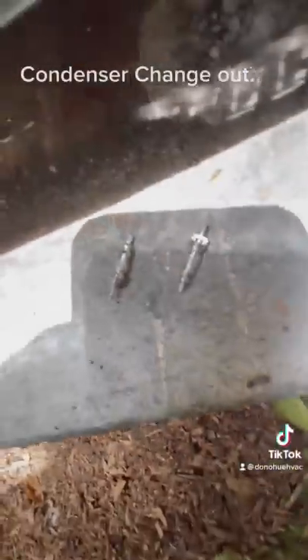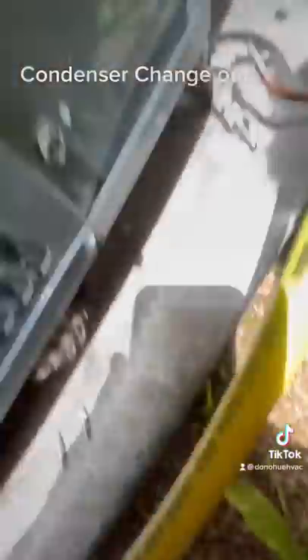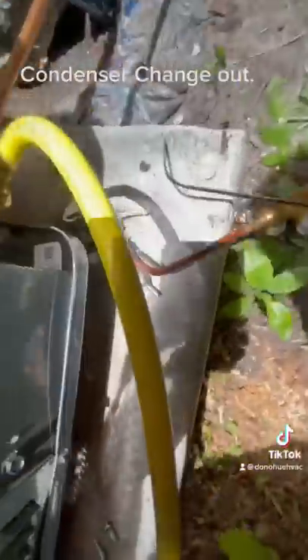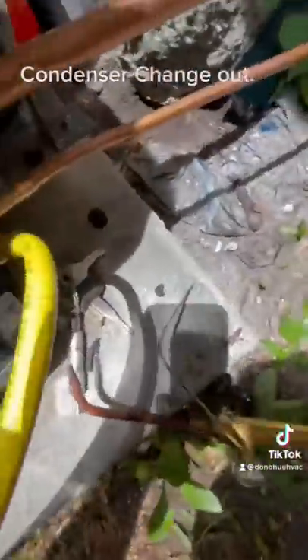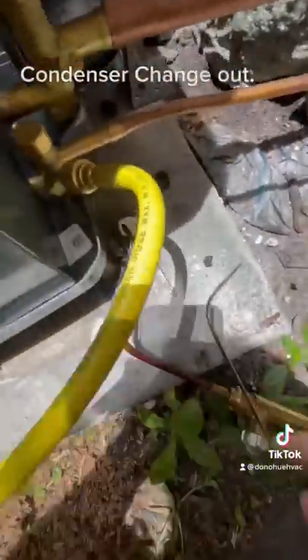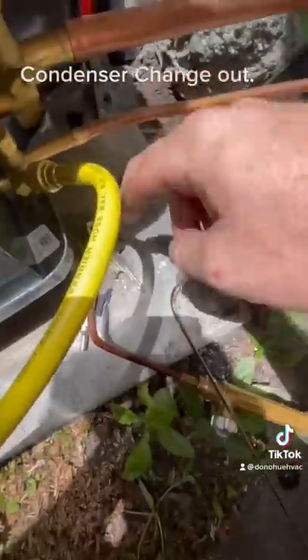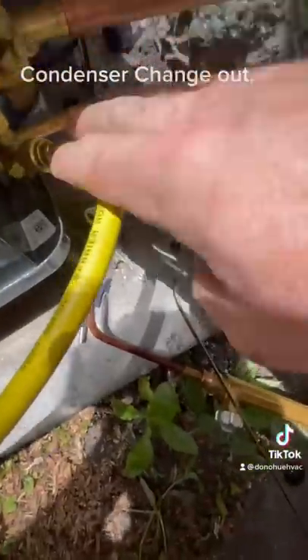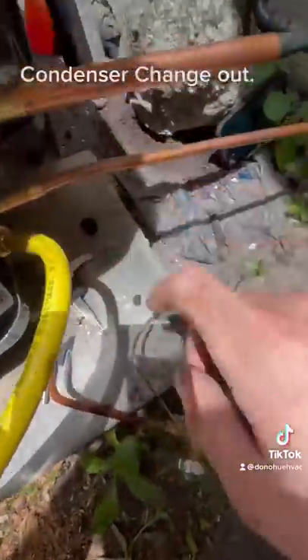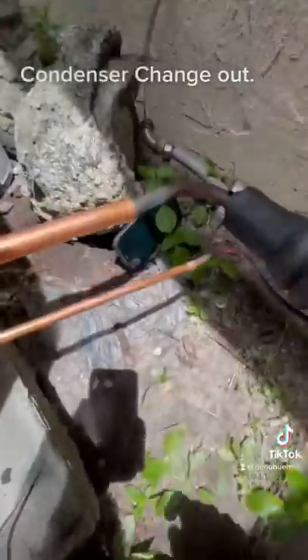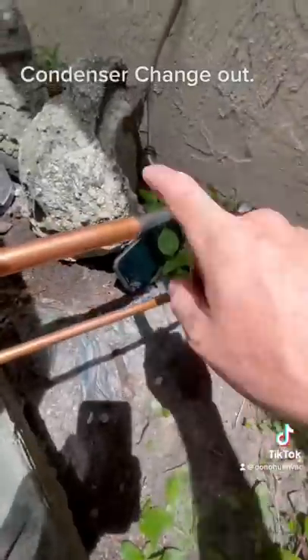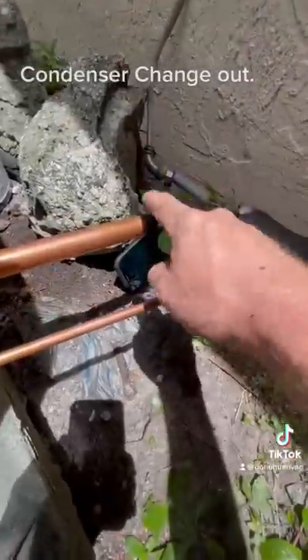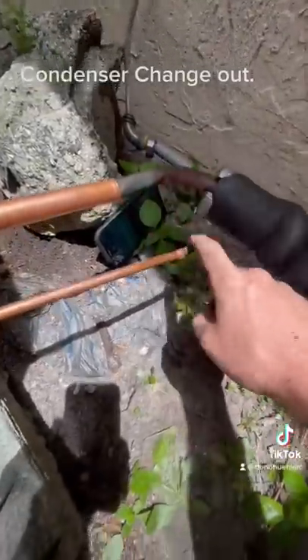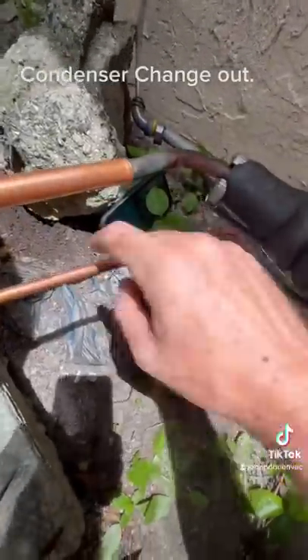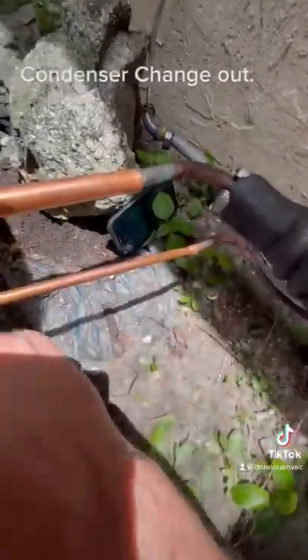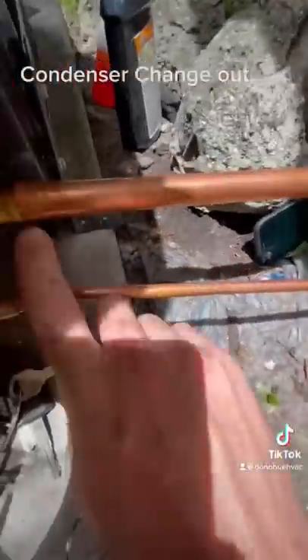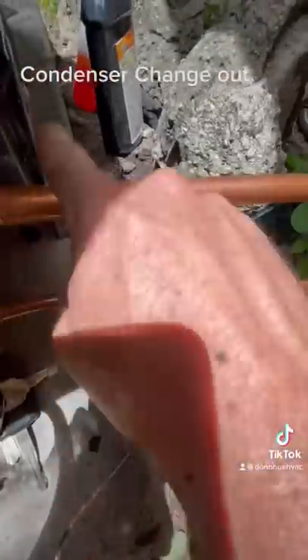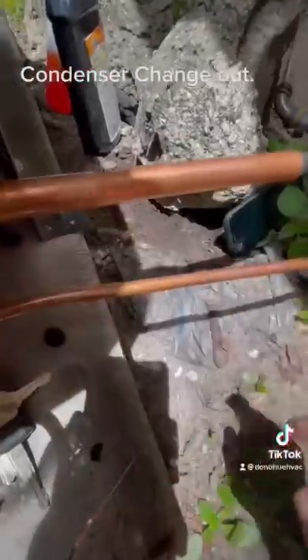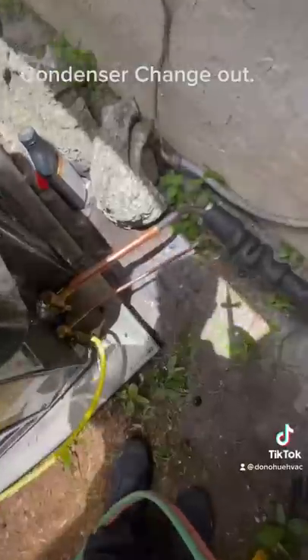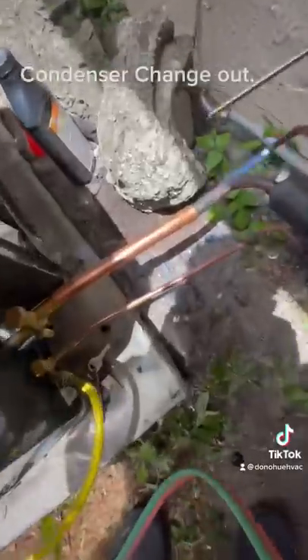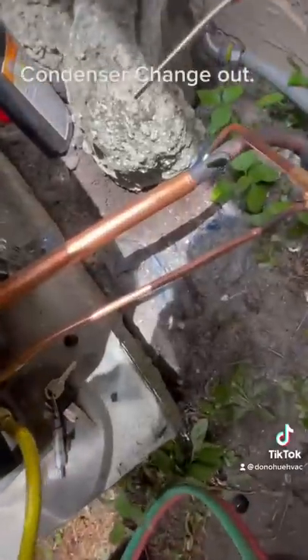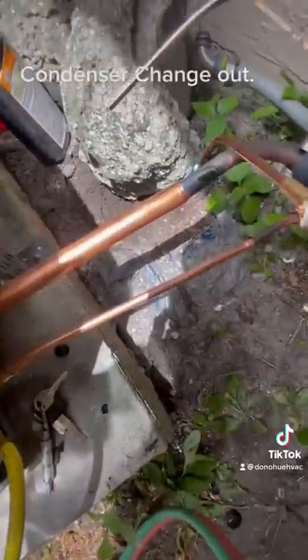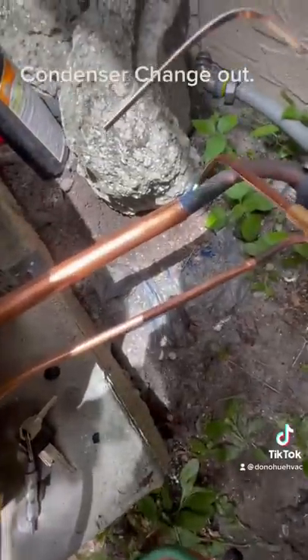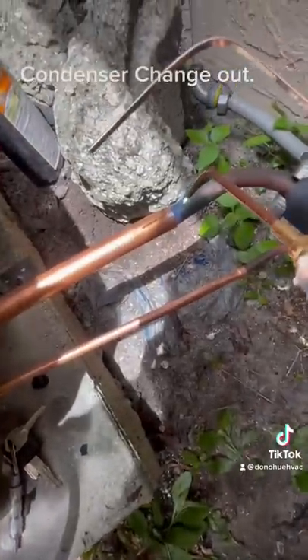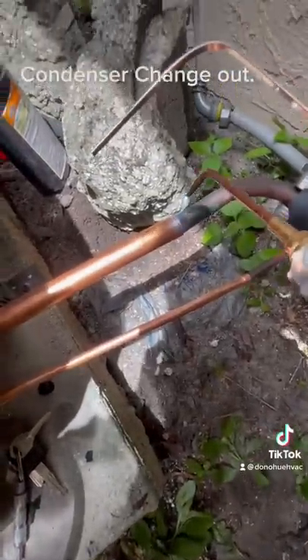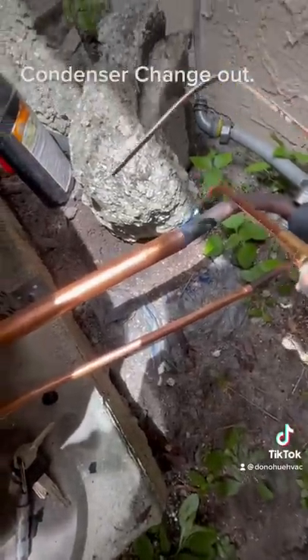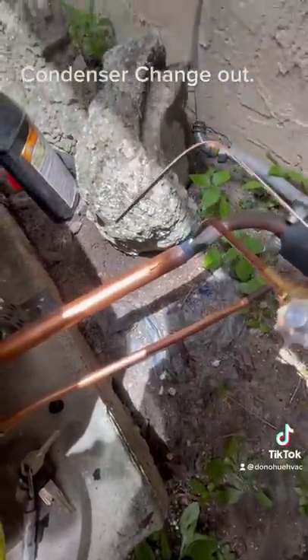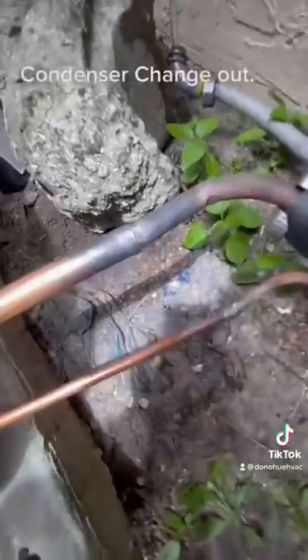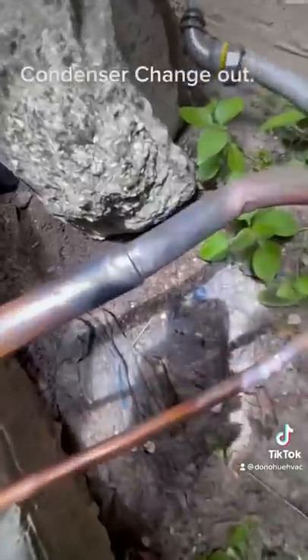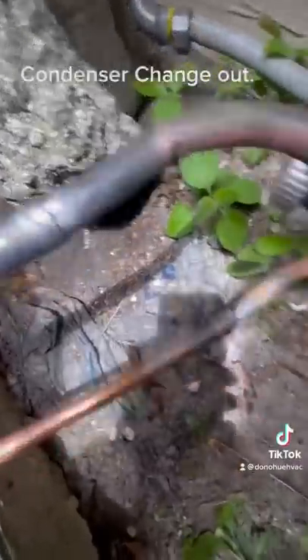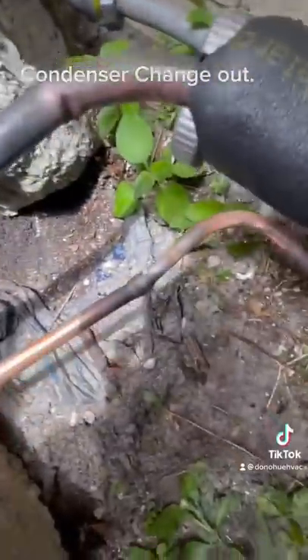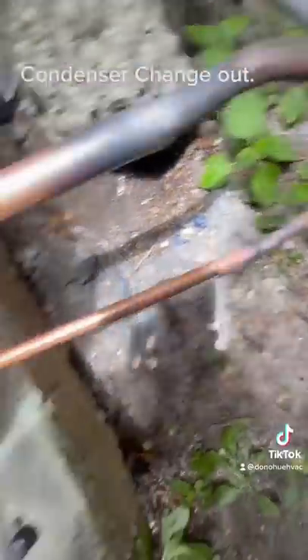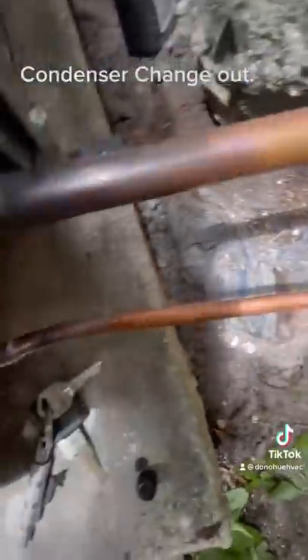Take the Schraders out so I don't burn them. Make sure nitrogen is flowing while brazing. I connect the copper pipes and I will braze every joint. After I braze, I check with the mirror to make sure it's good to go.